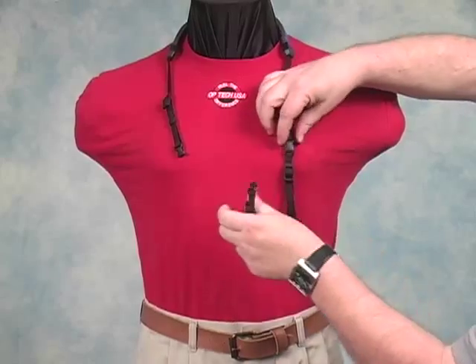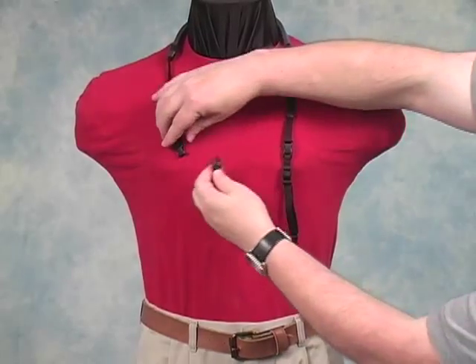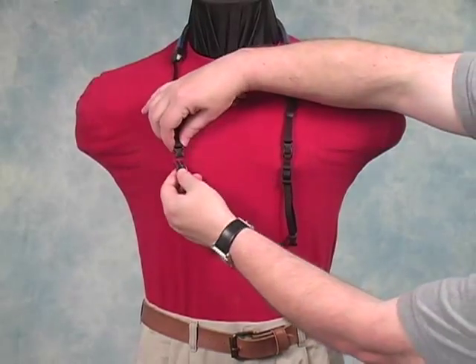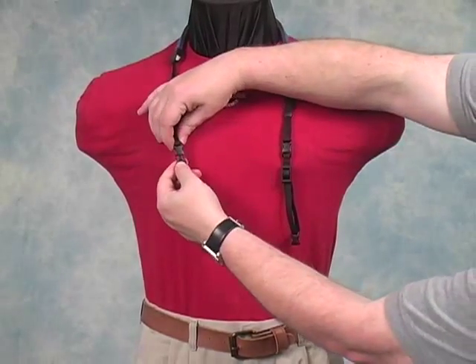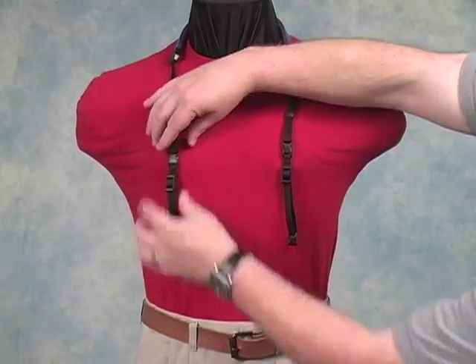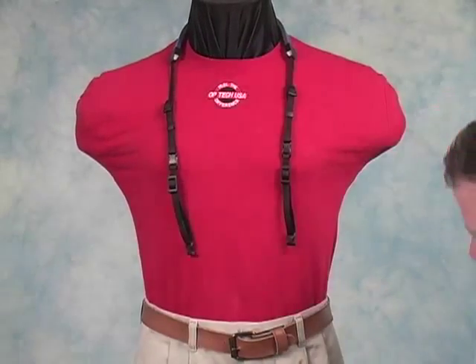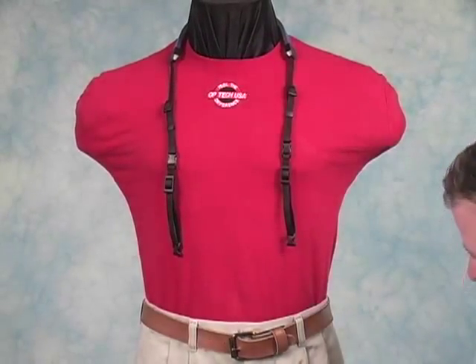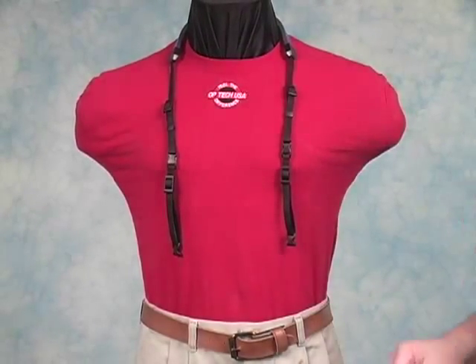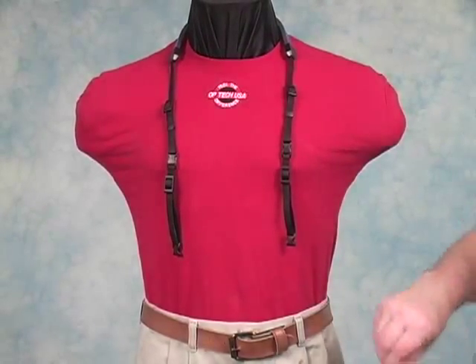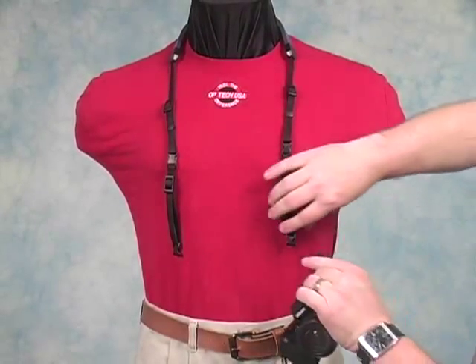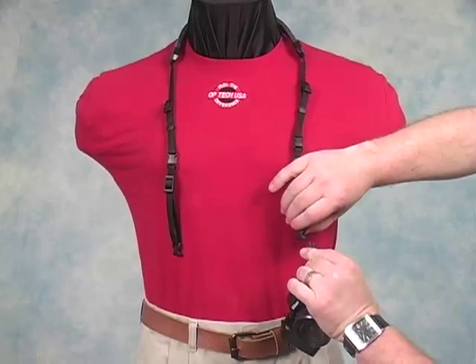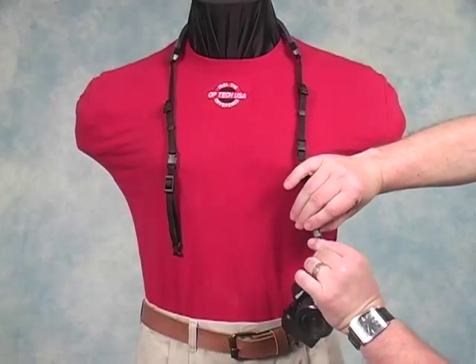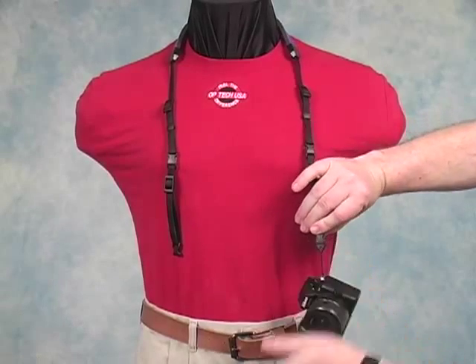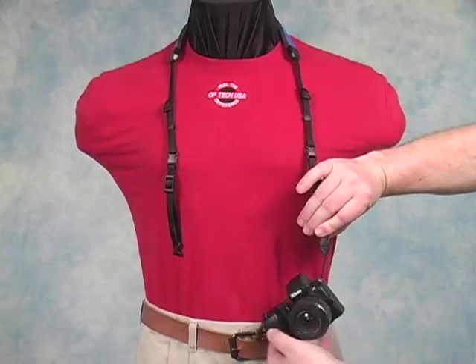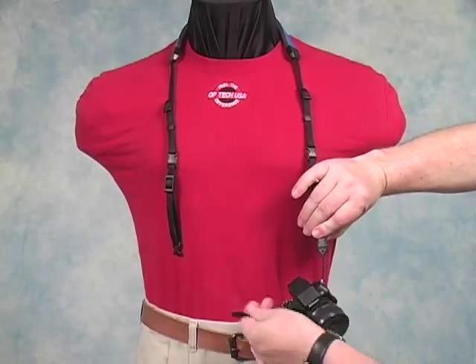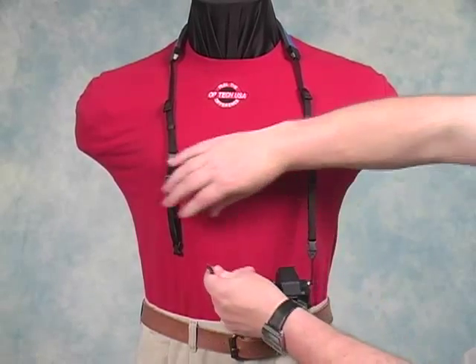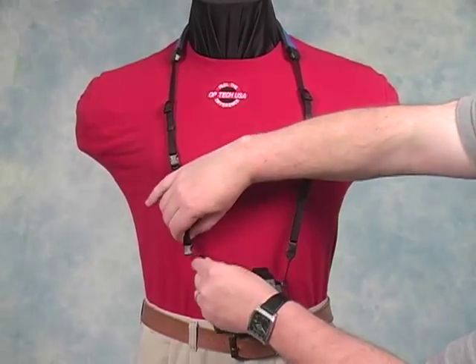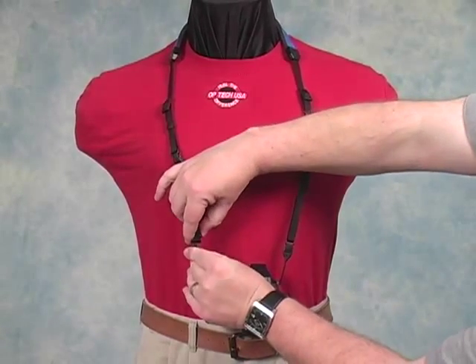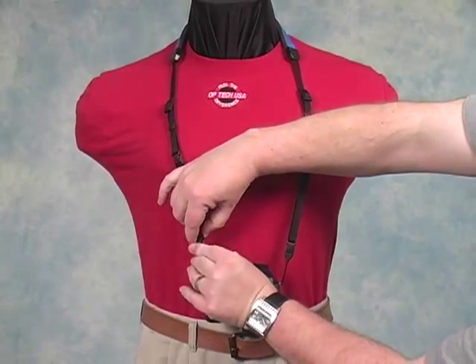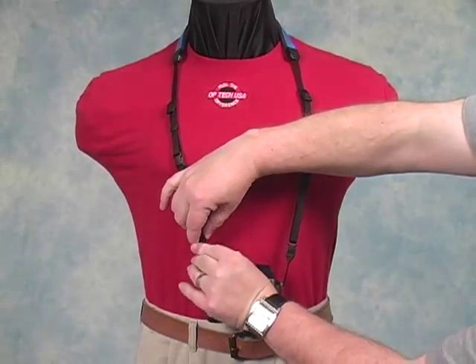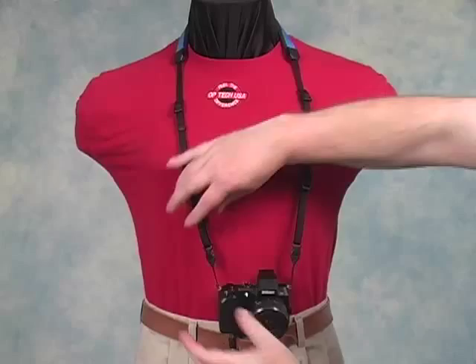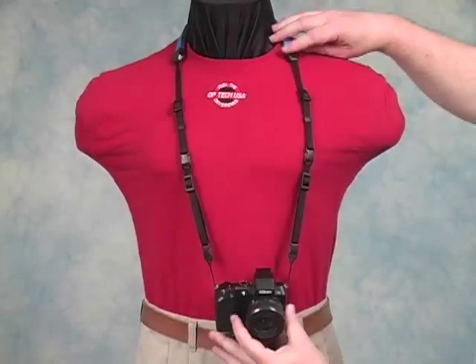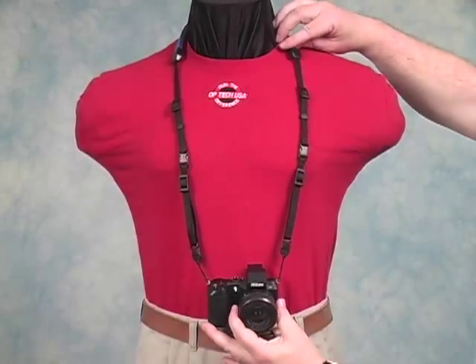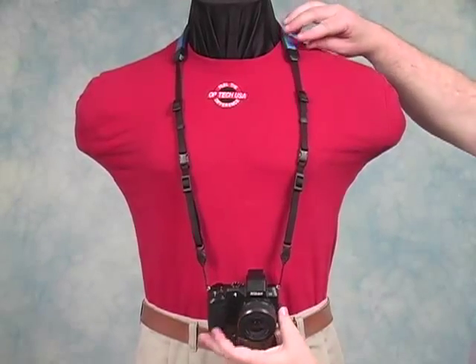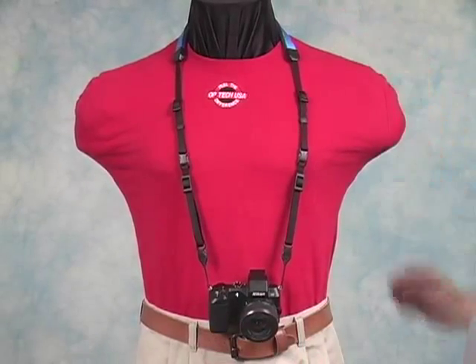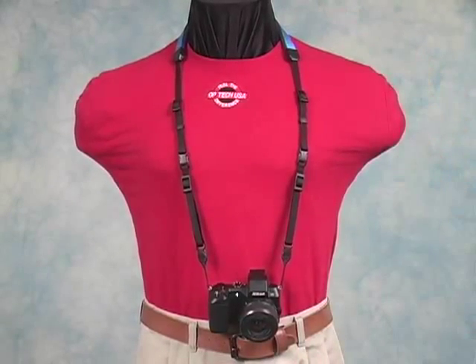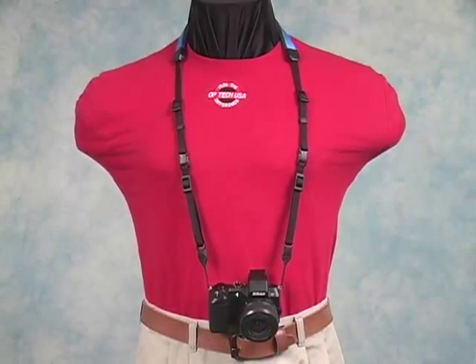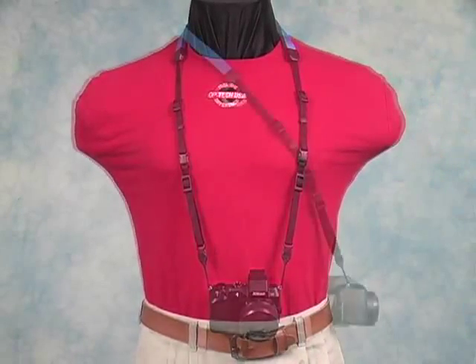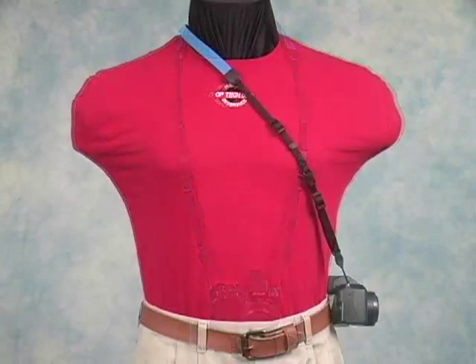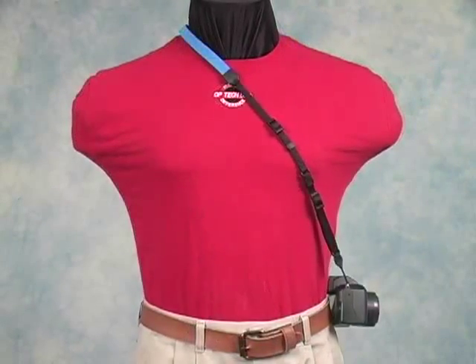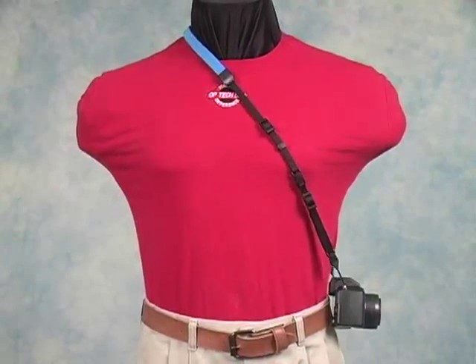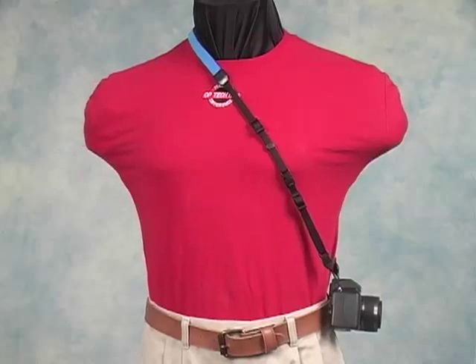add in the extensions, and reattach the Mini-QD Loops to the ends. Instantly the strap is longer and could even be used as a shoulder strap.